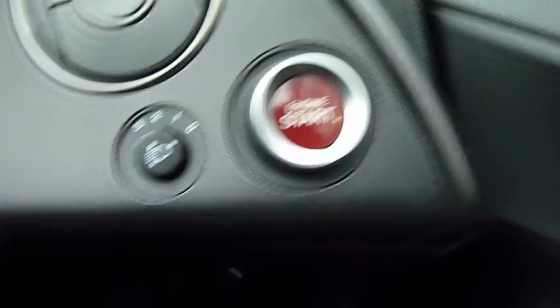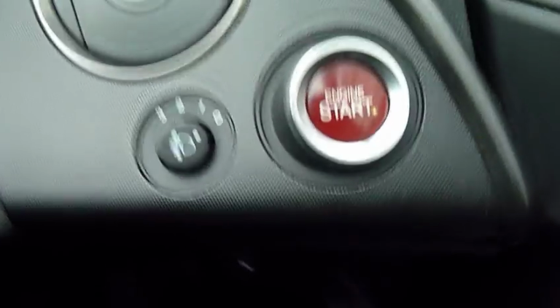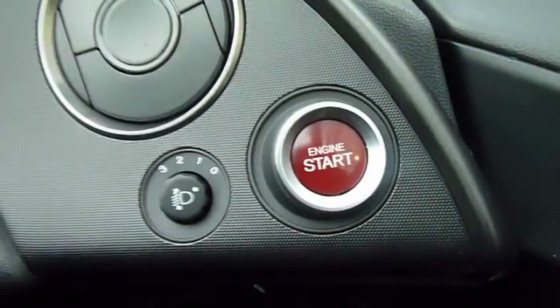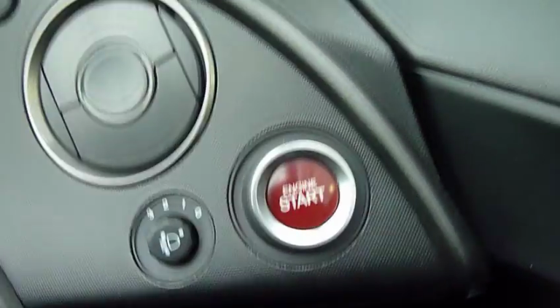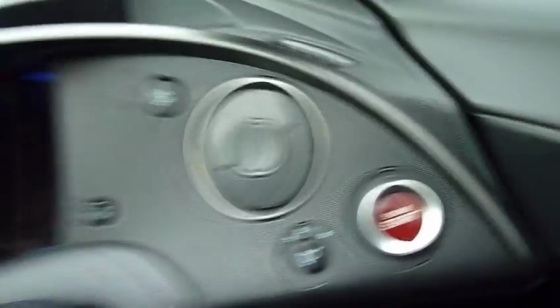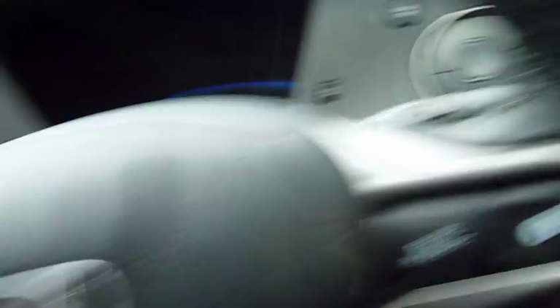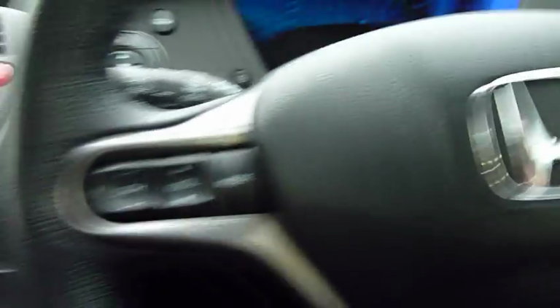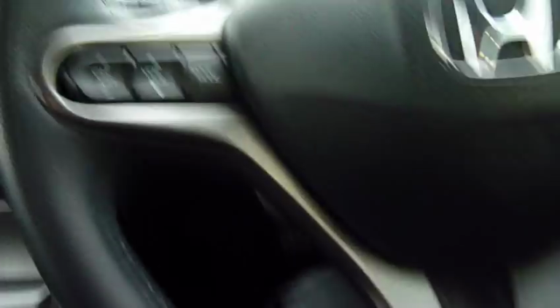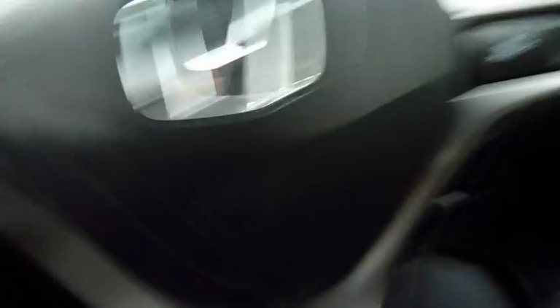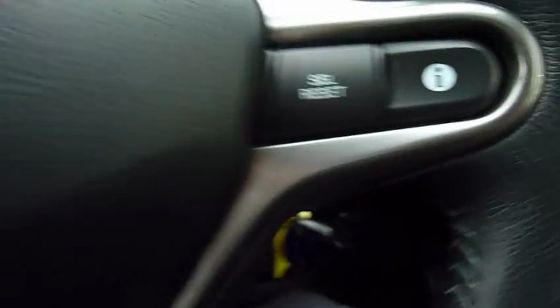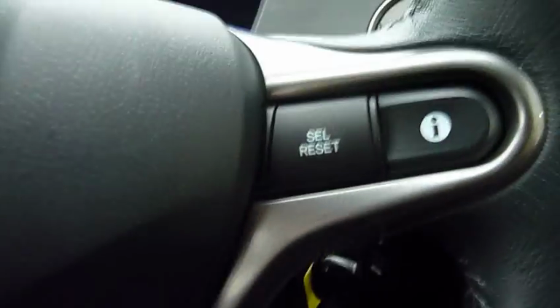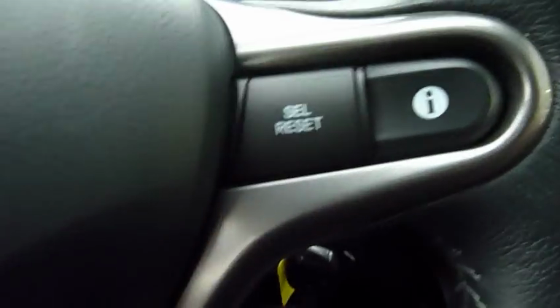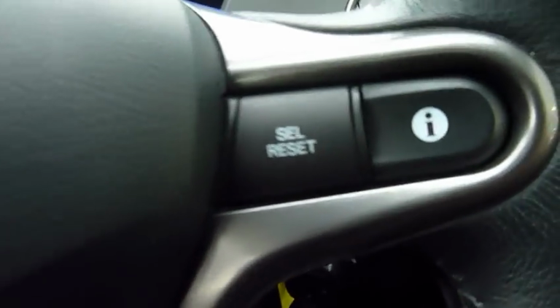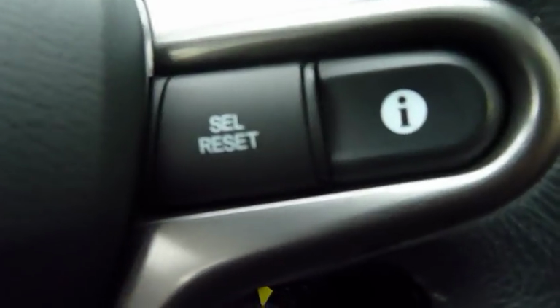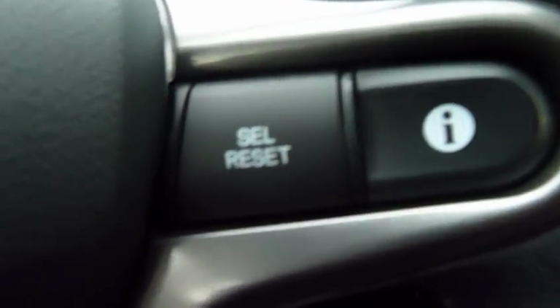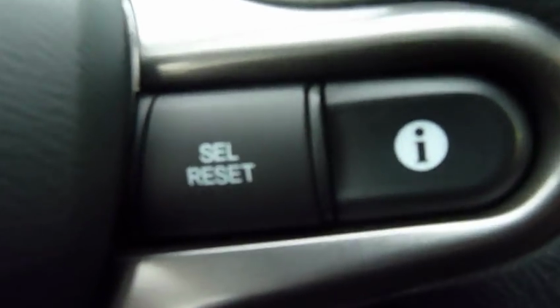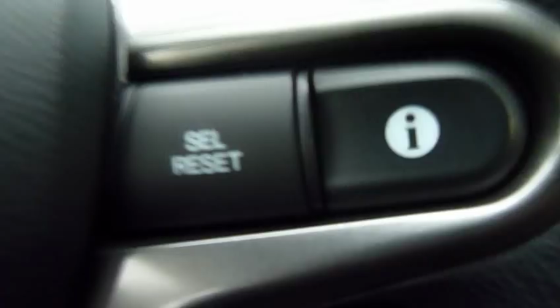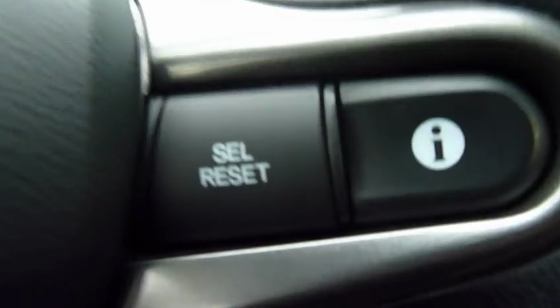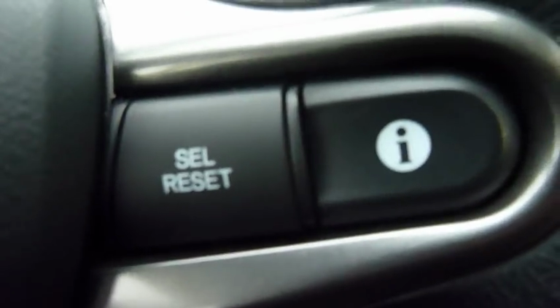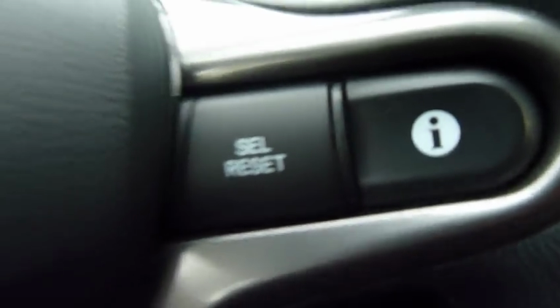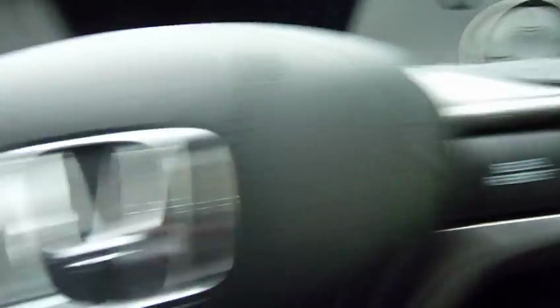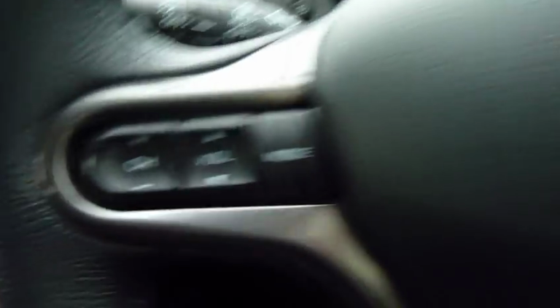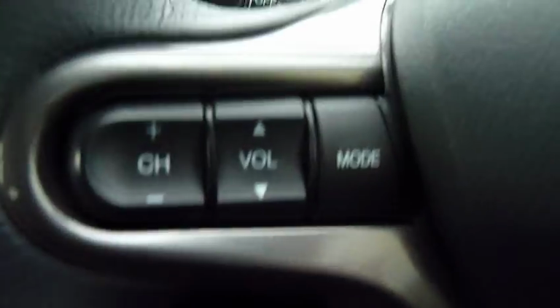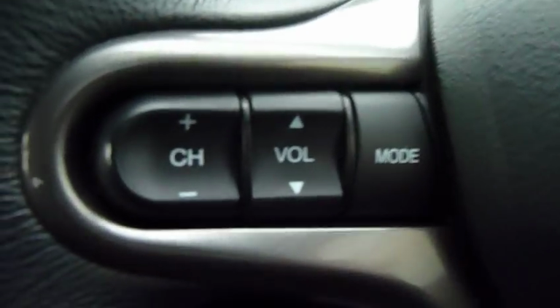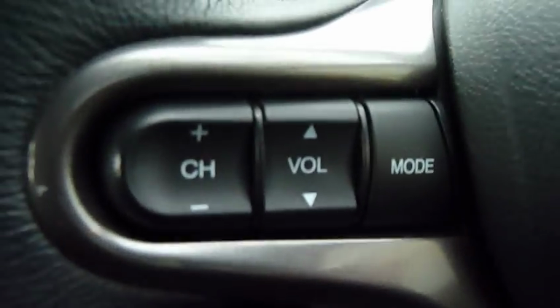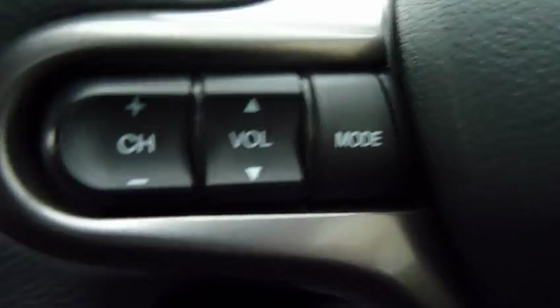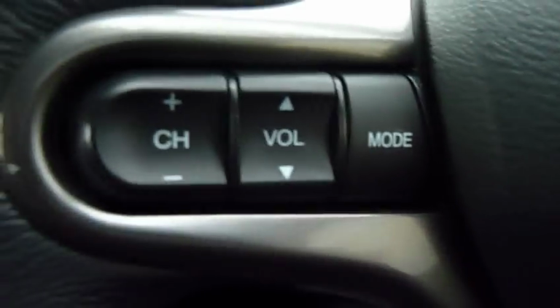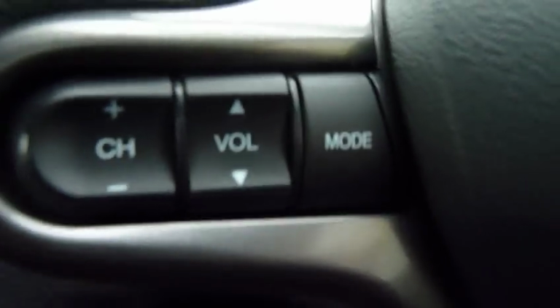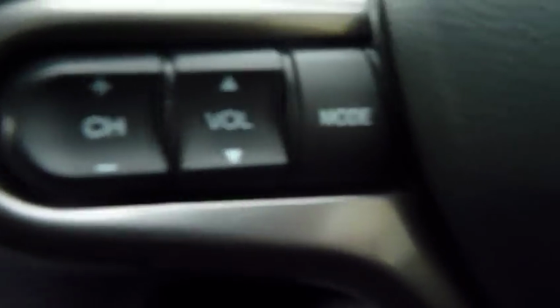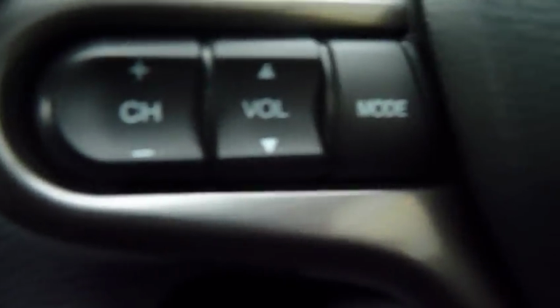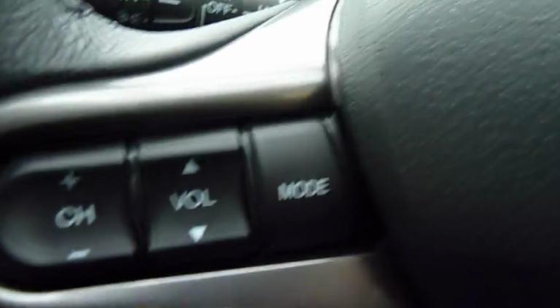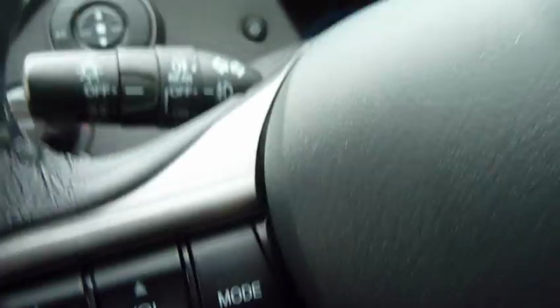Push-button start on all Civics of this generation. There we have a multi-function steering wheel, with twin information computers on one side and also the audio controls on the other.